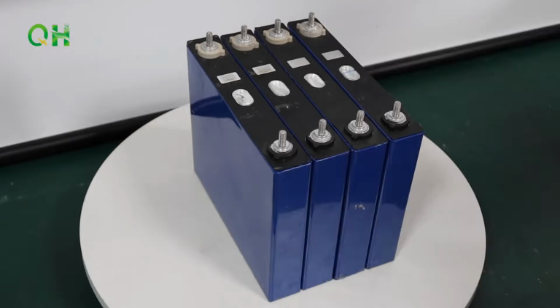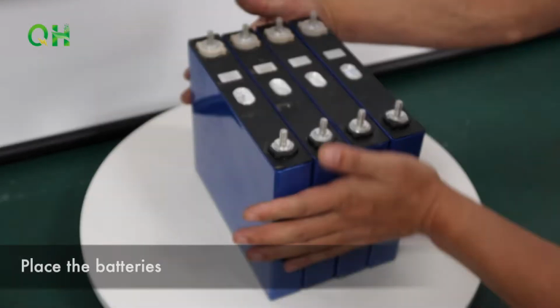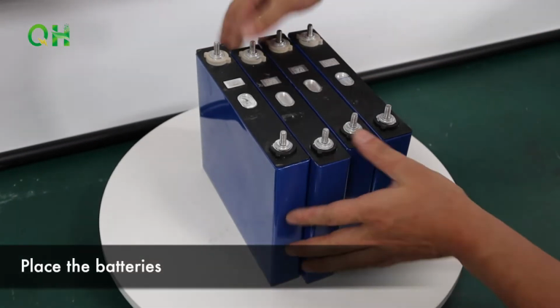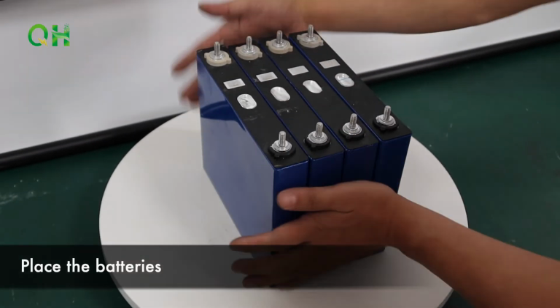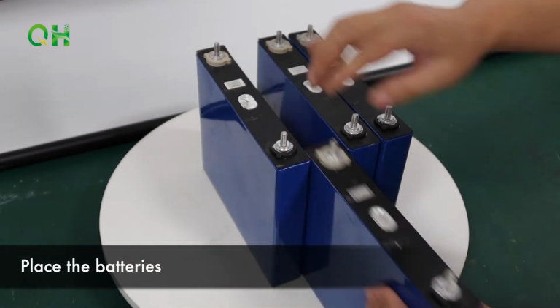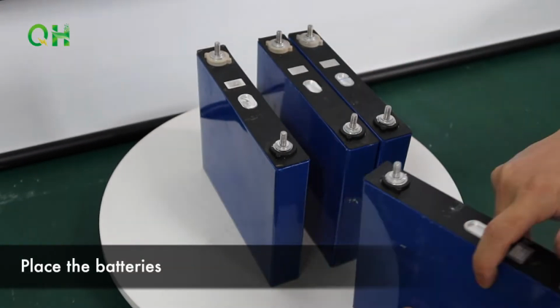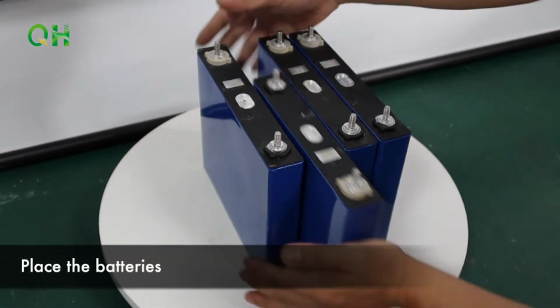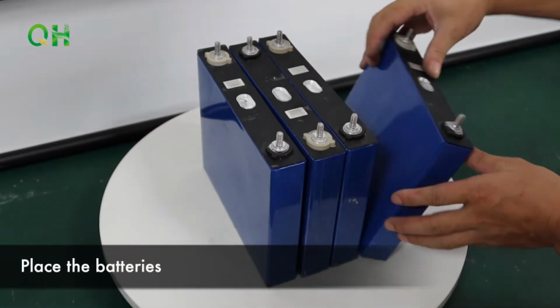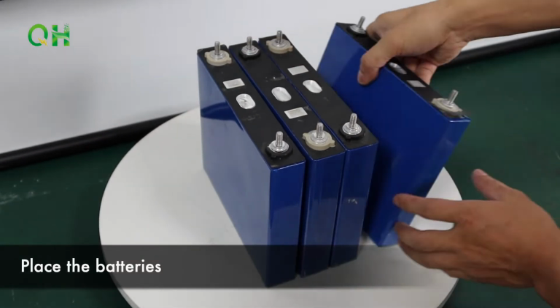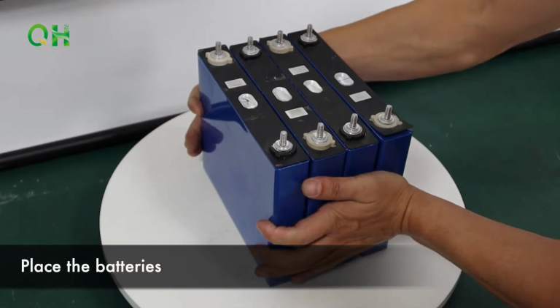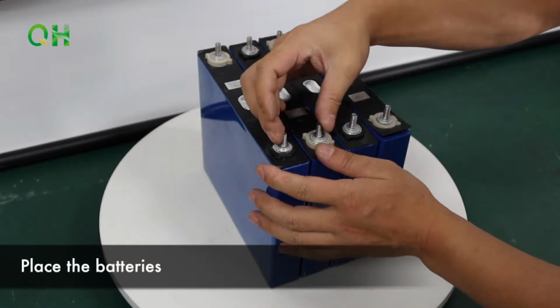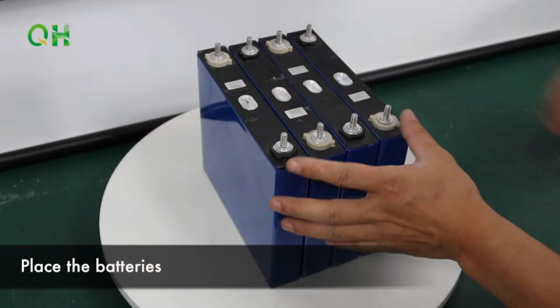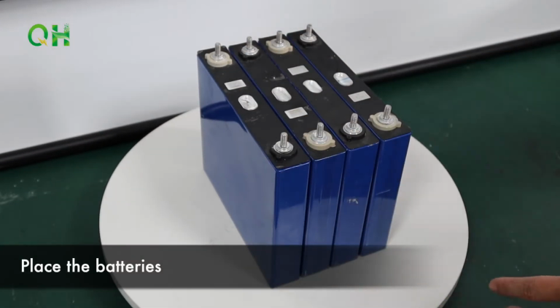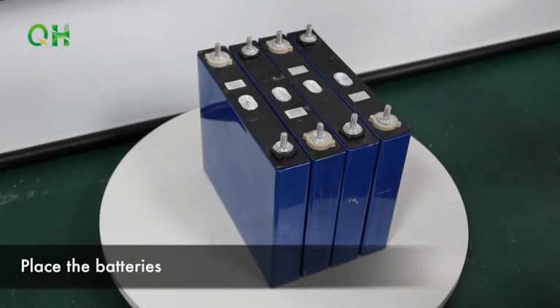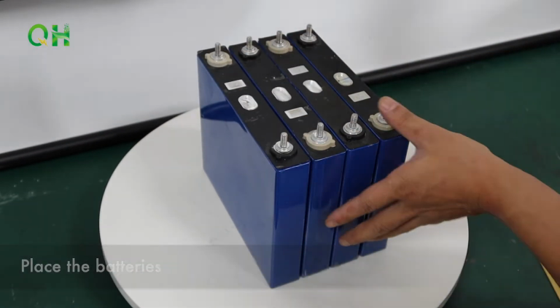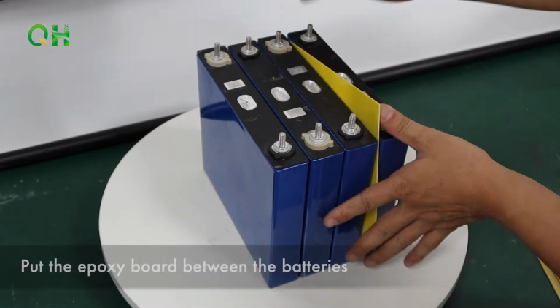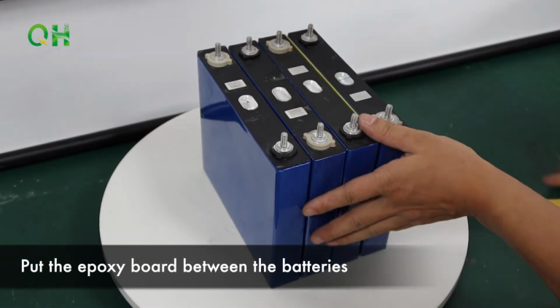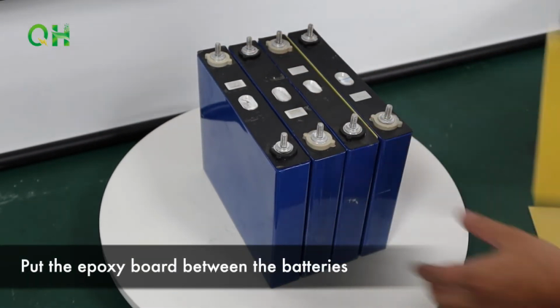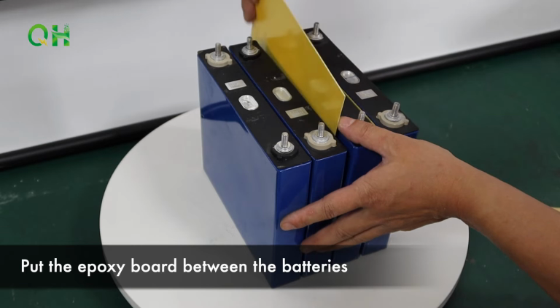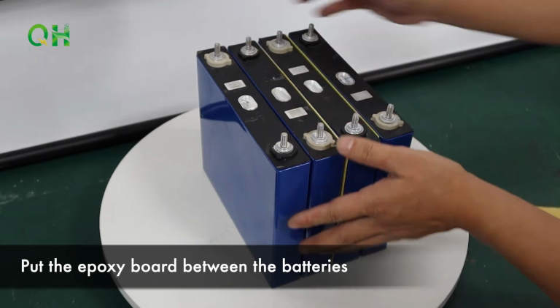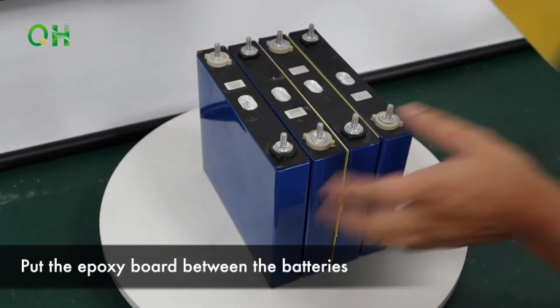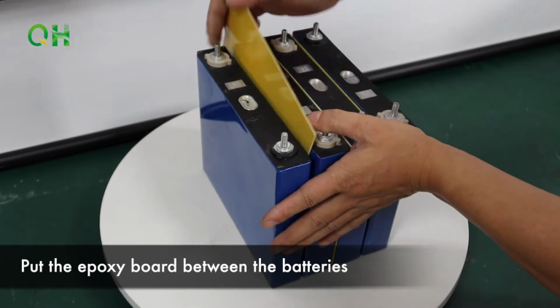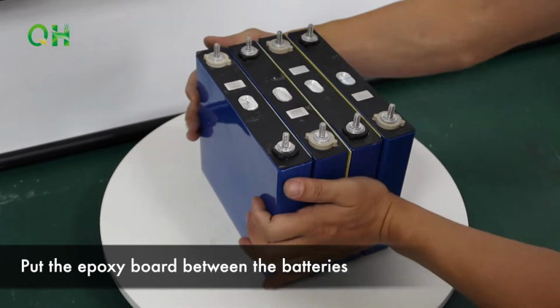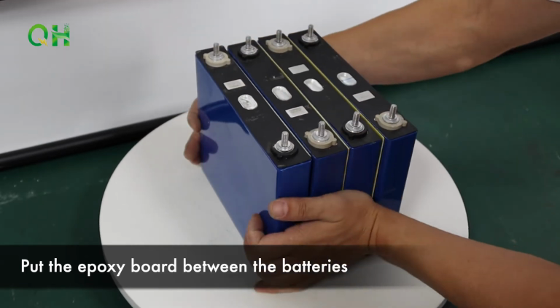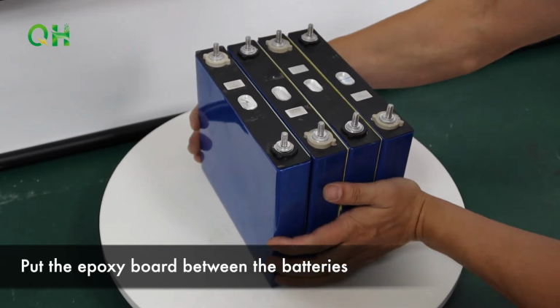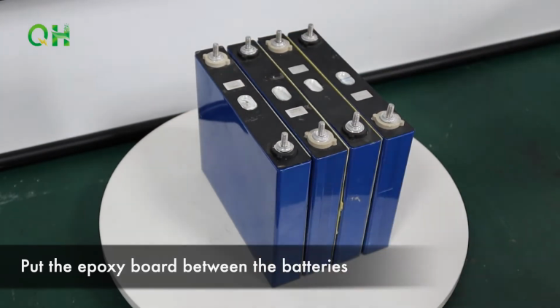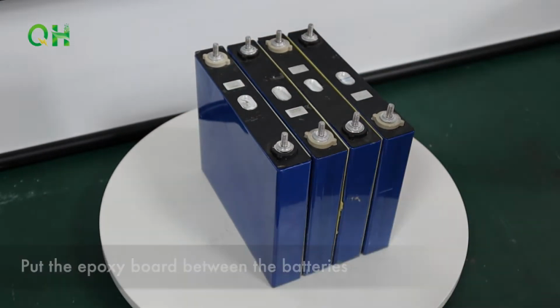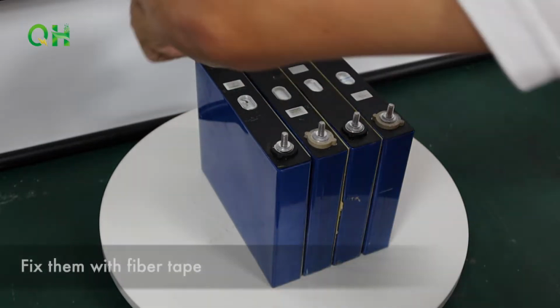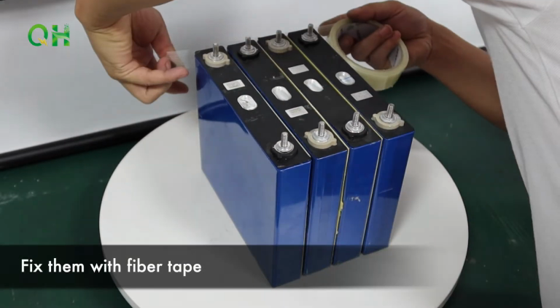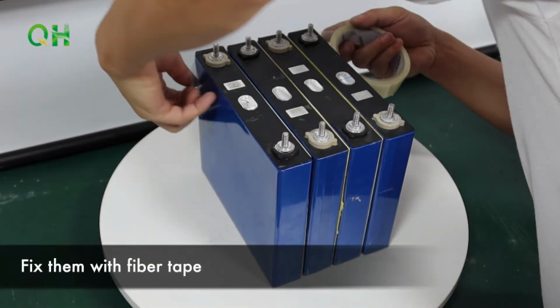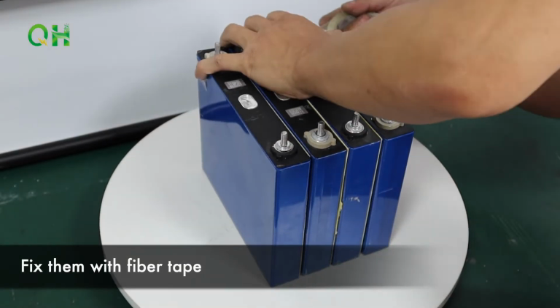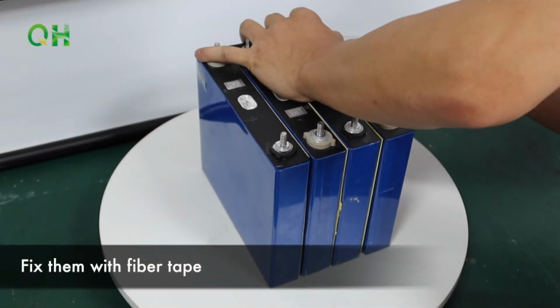Place the batteries. Put a protective board between the batteries. Fix them with fiber tape.